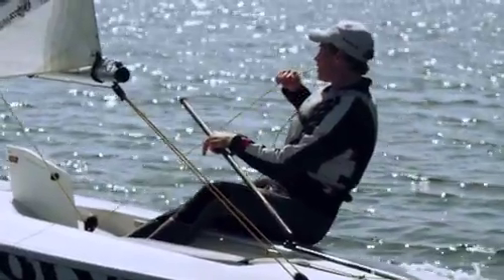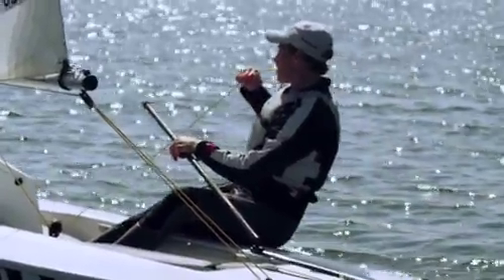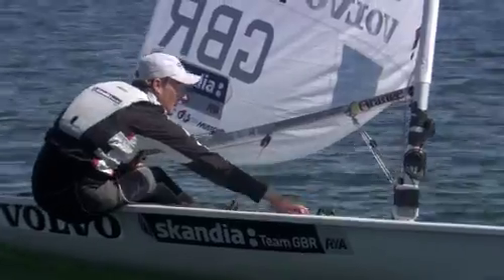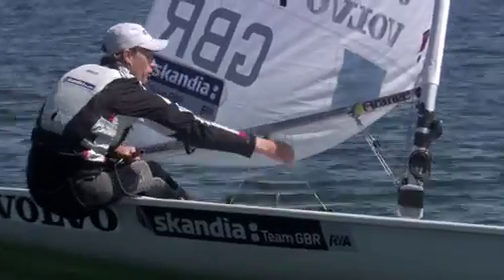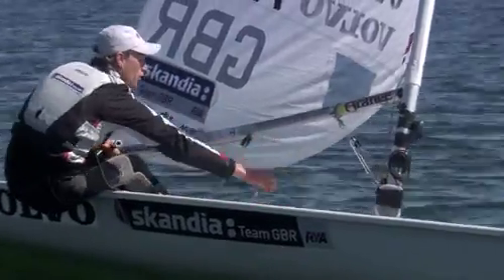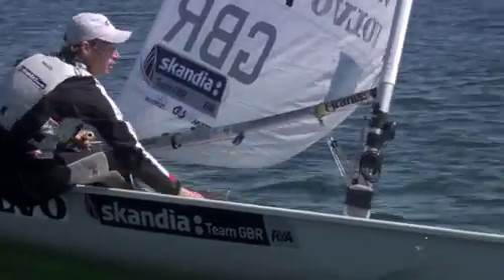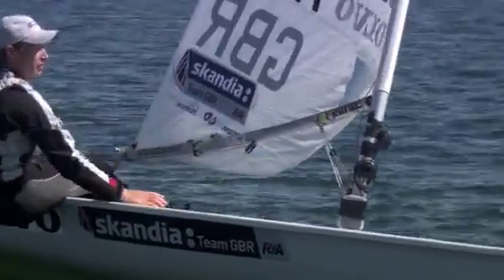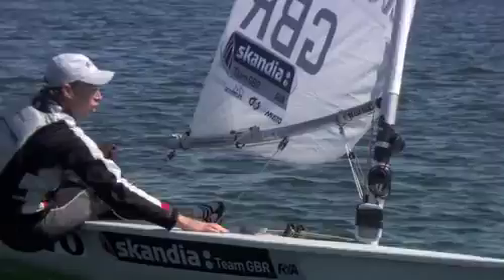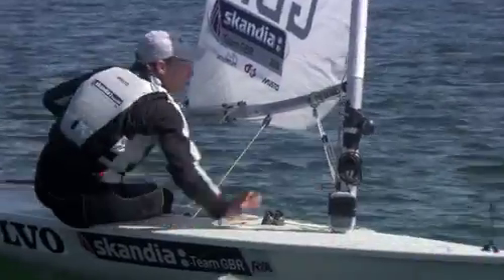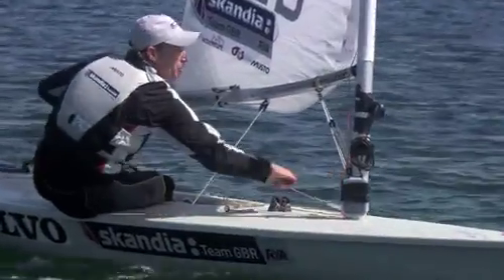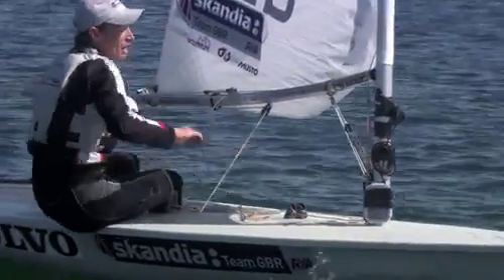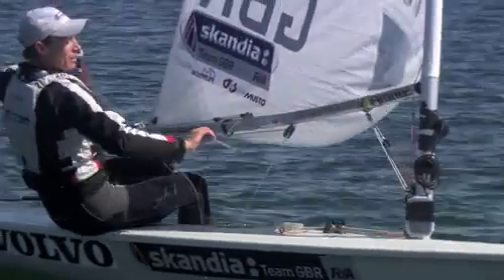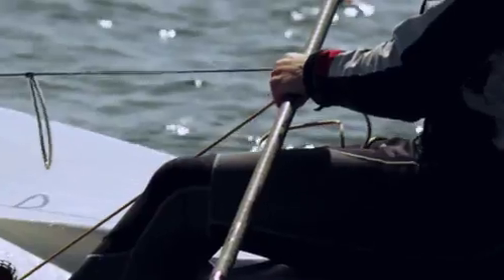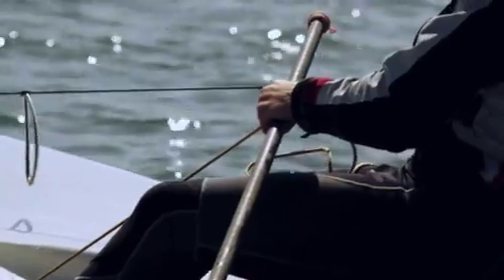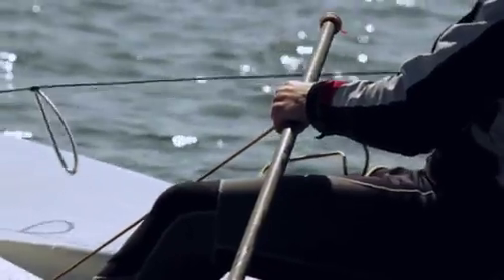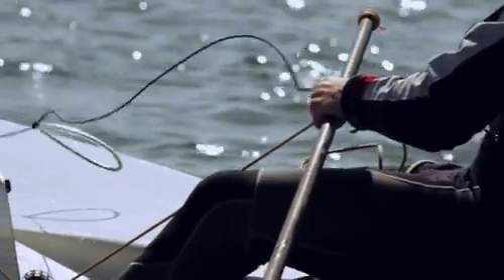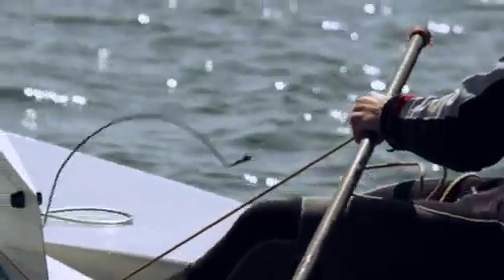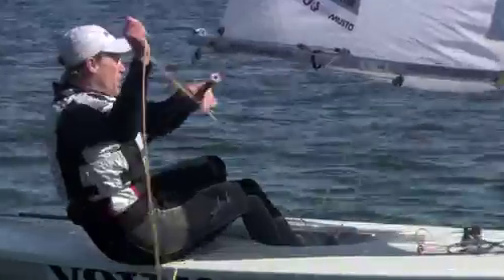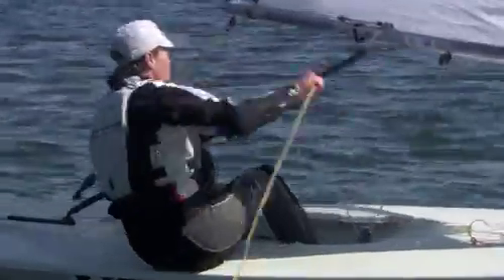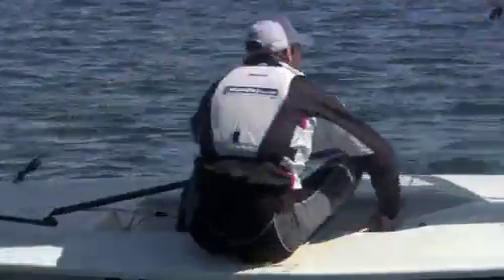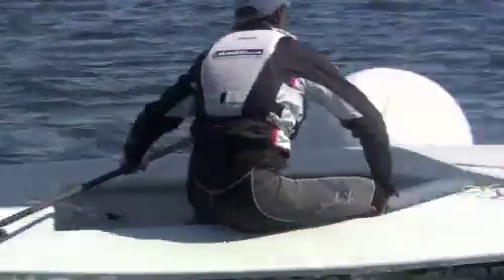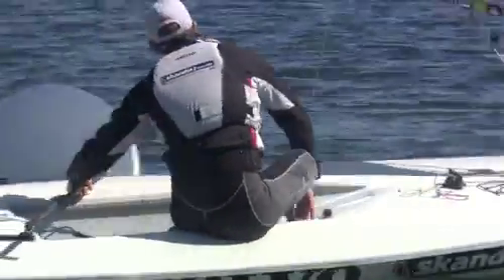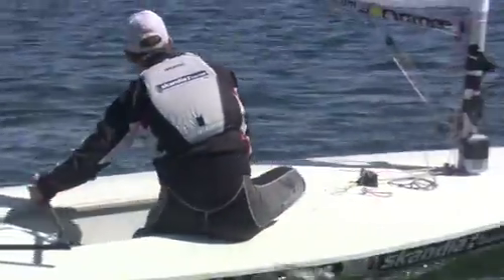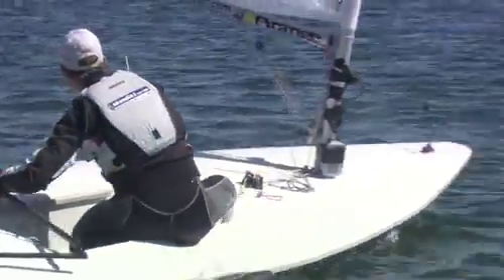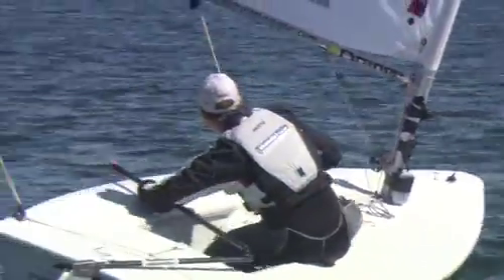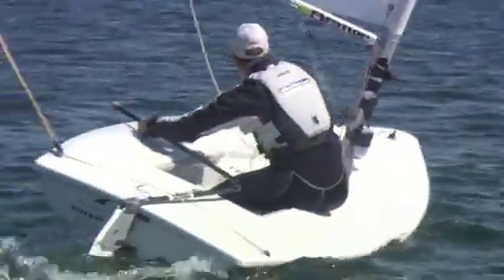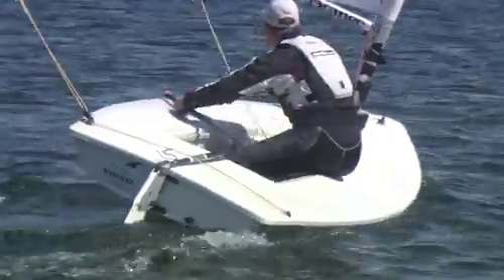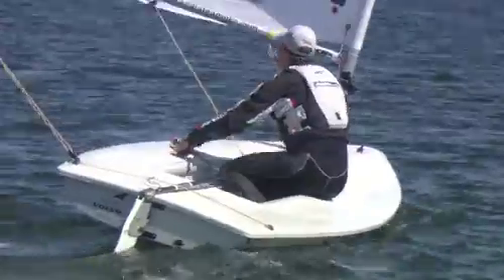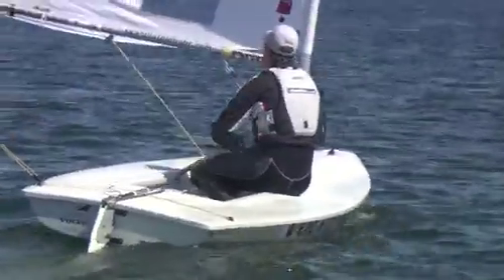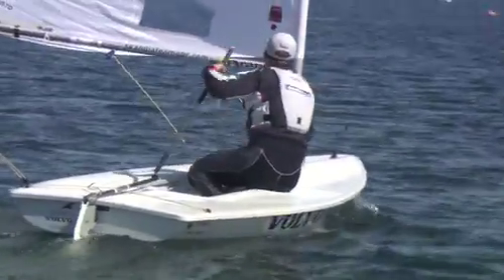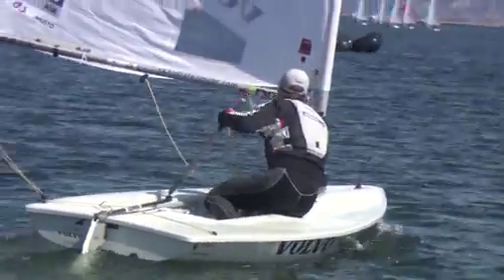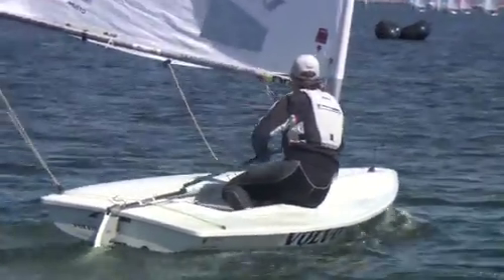So we're reaching — let the Cunningham off, a bit of outhaul off, try and keep the boat flat, kicker off, big mainsheet ease, try and spin the boat on the spot and then get set again for some downwind sailing.